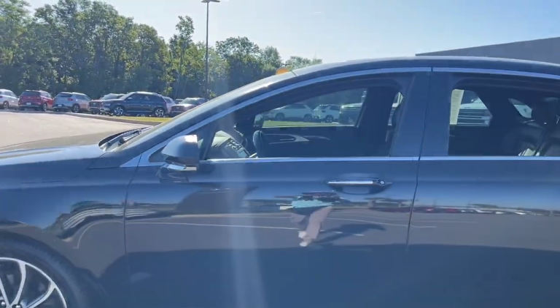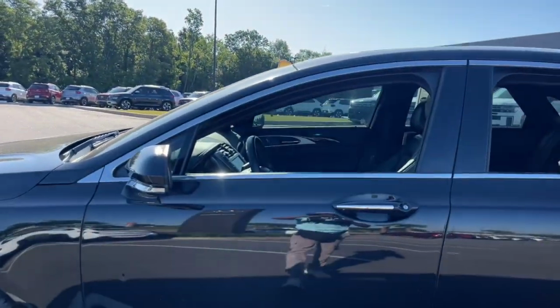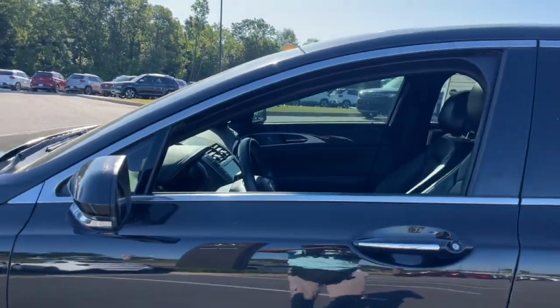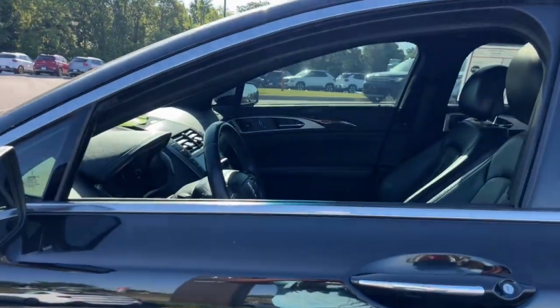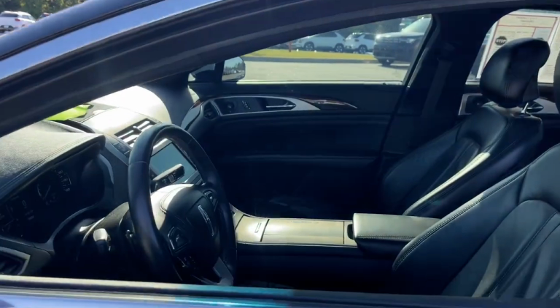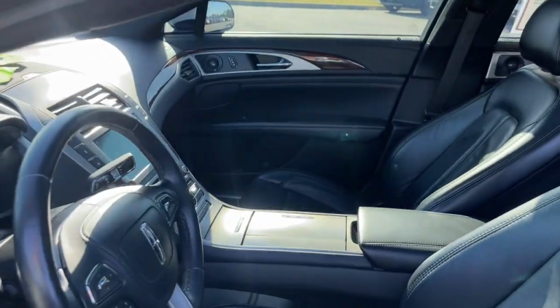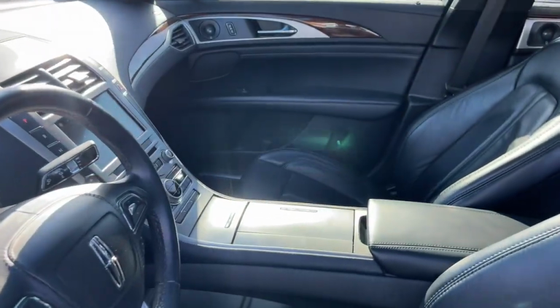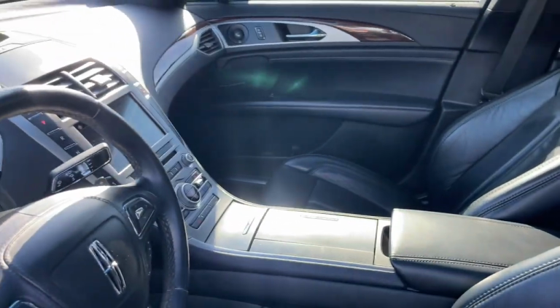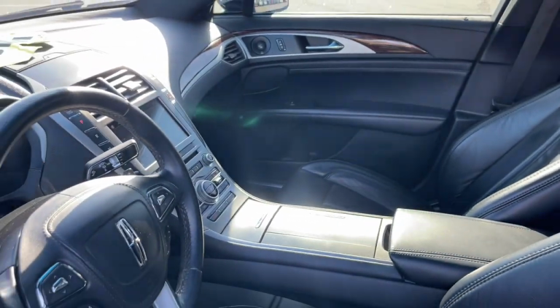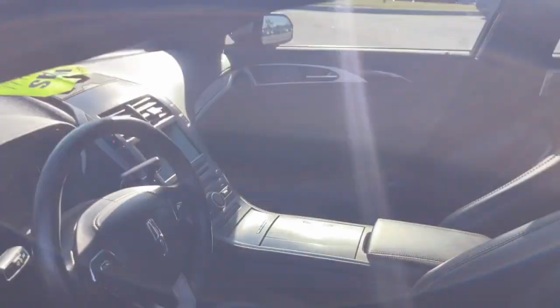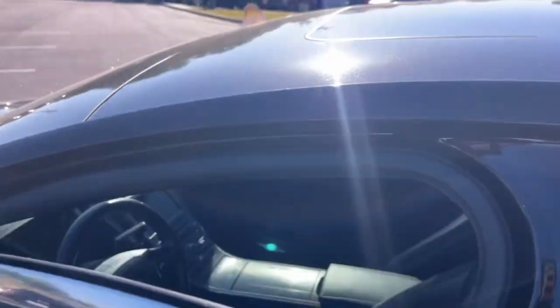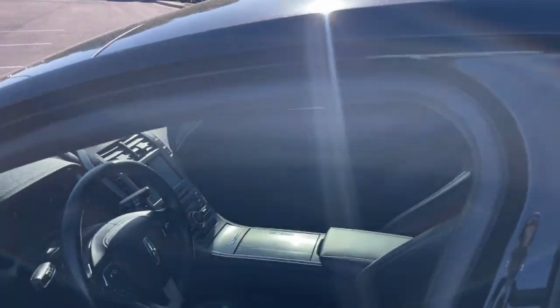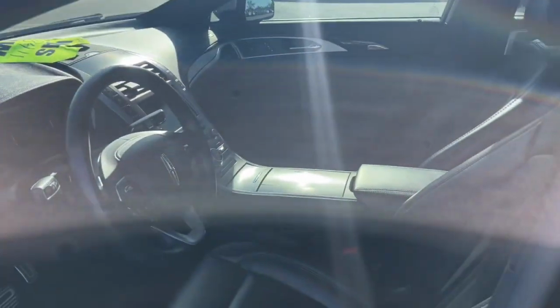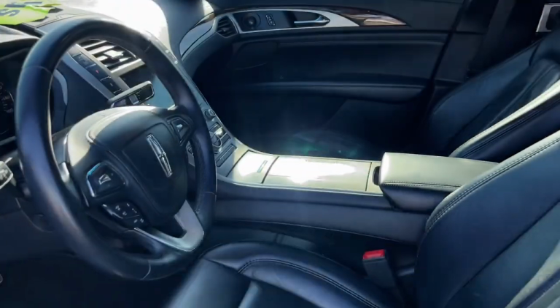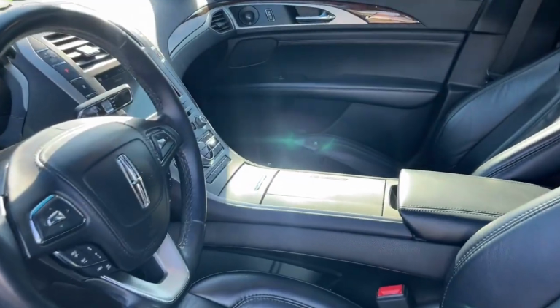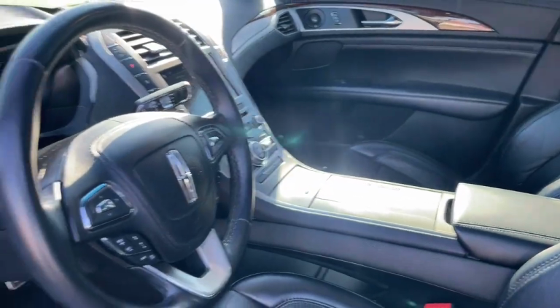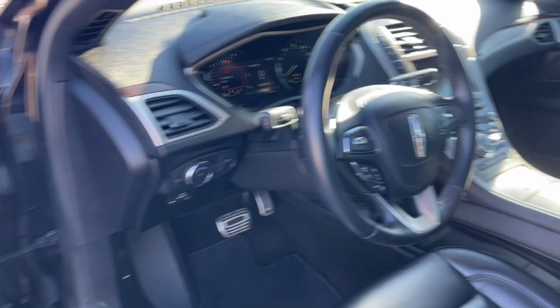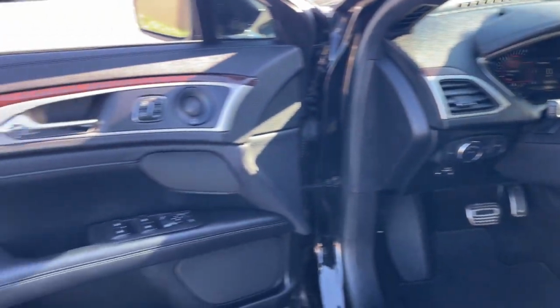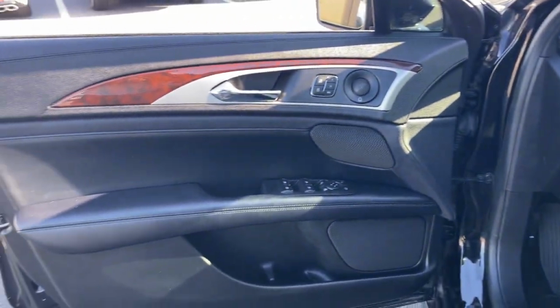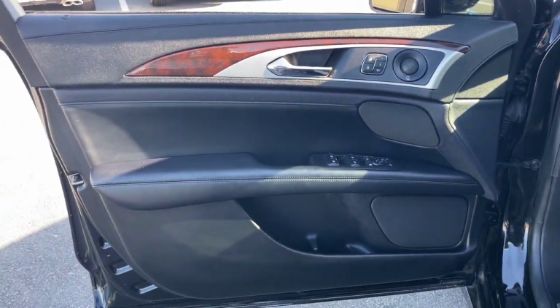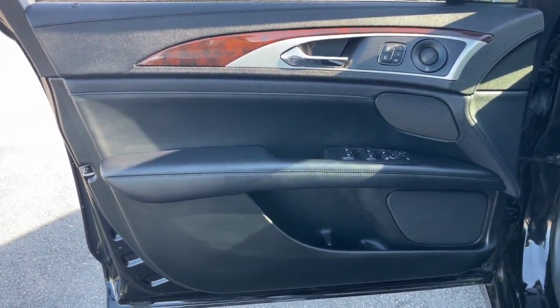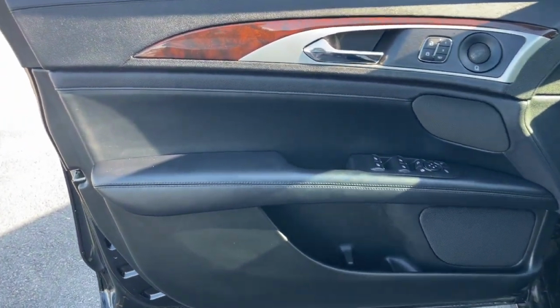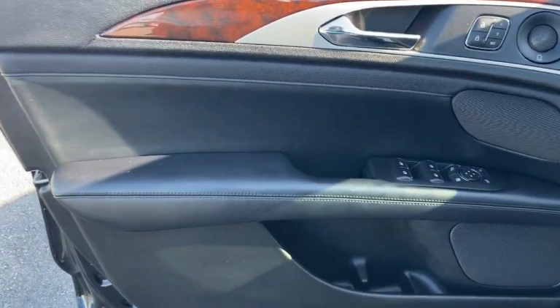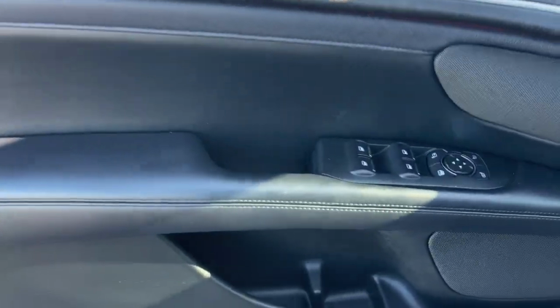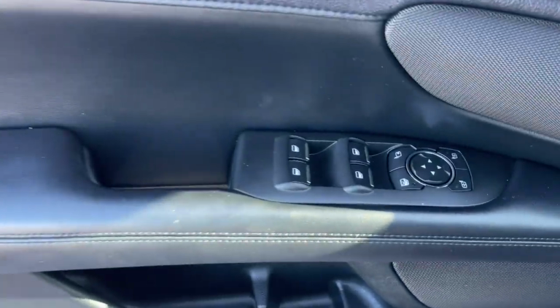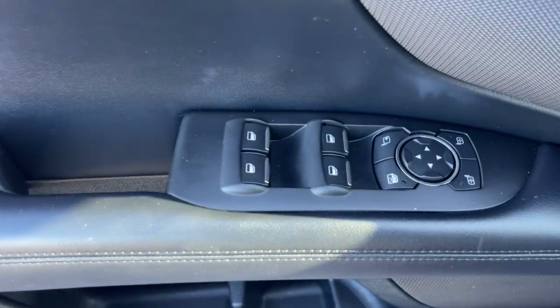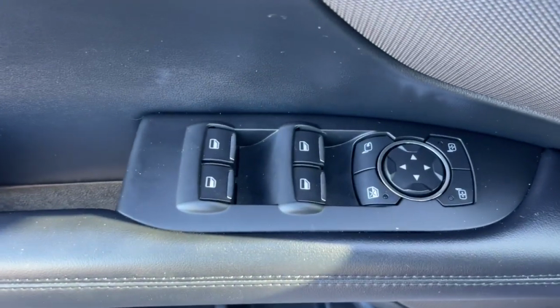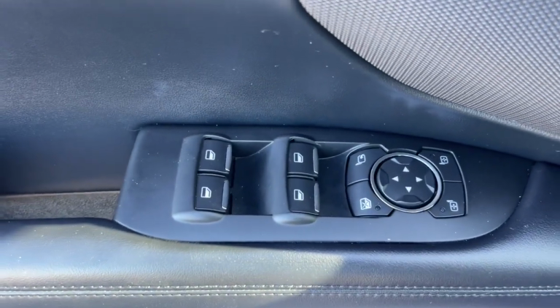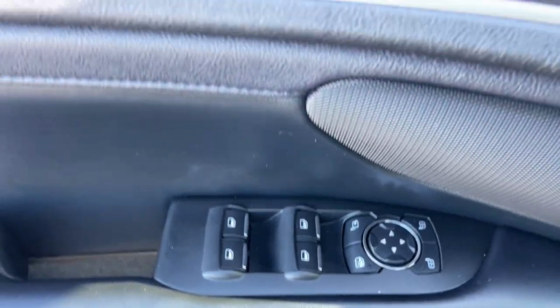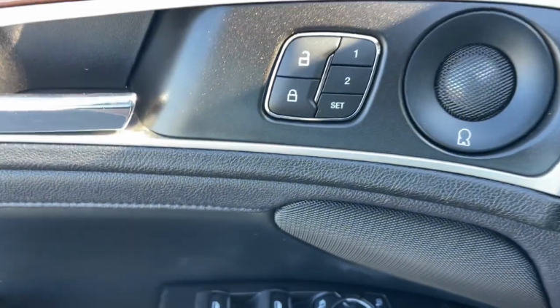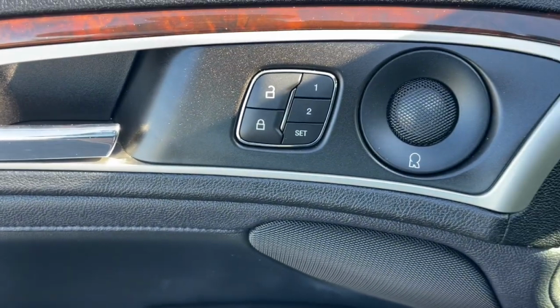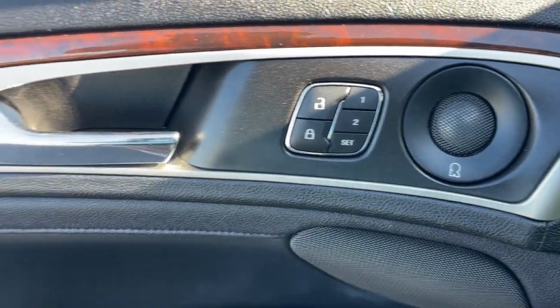From its refined cabin to its premium audio system to its driver assist technology, this four-door sedan infuses every journey with confidence and style. These are just some of the great options this vehicle comes with.